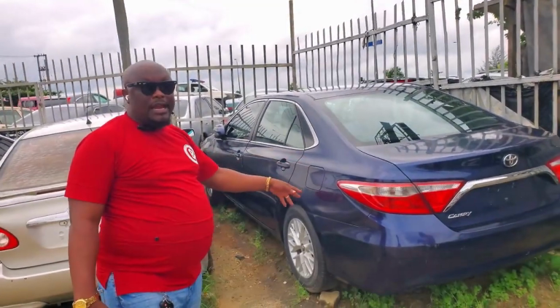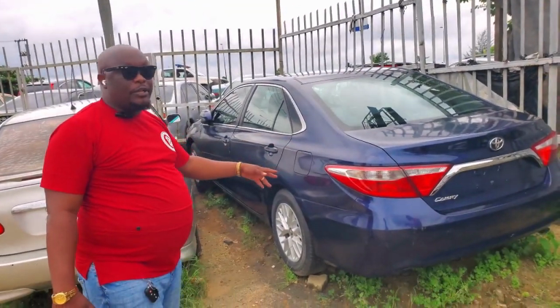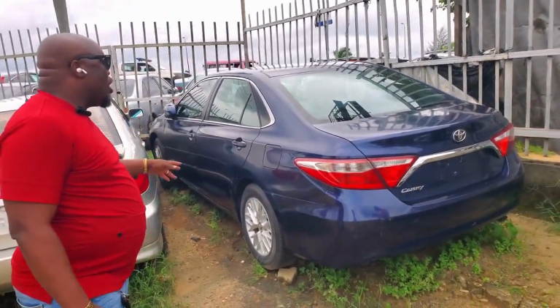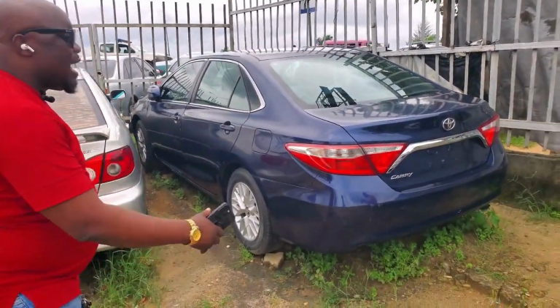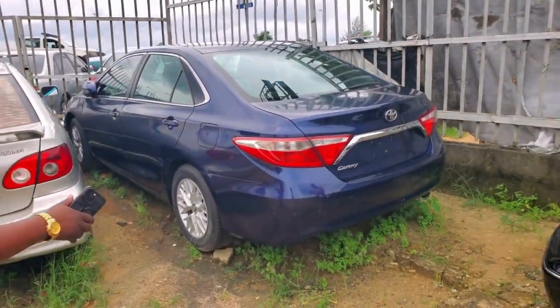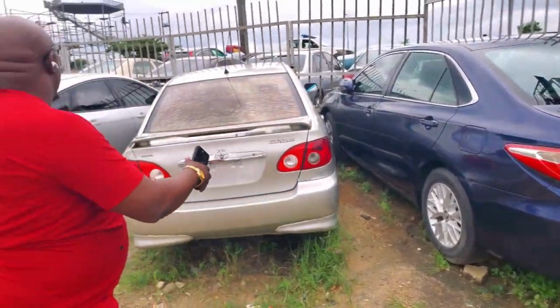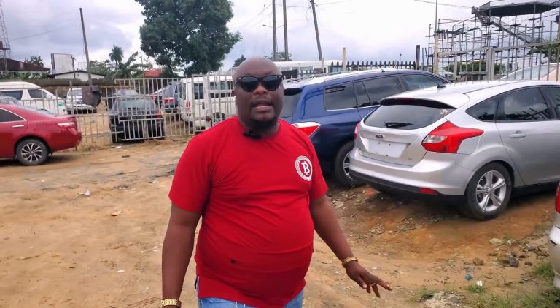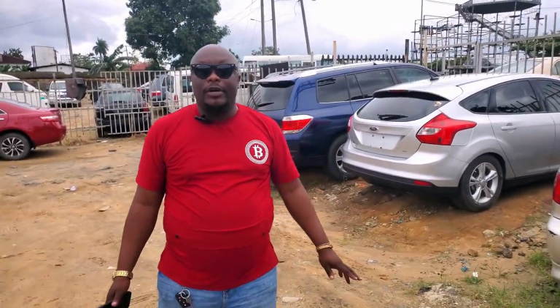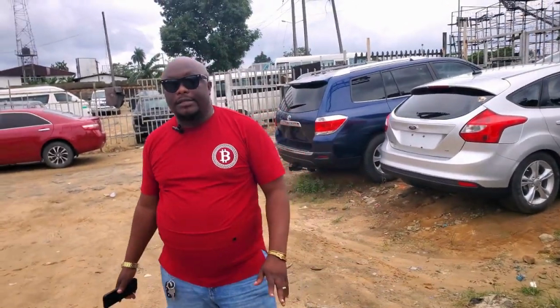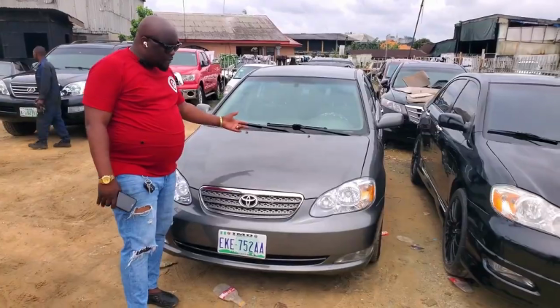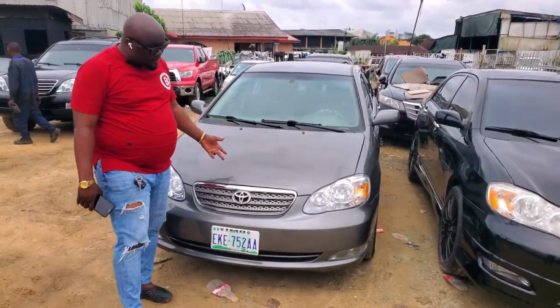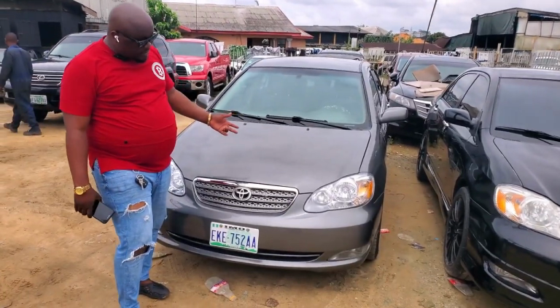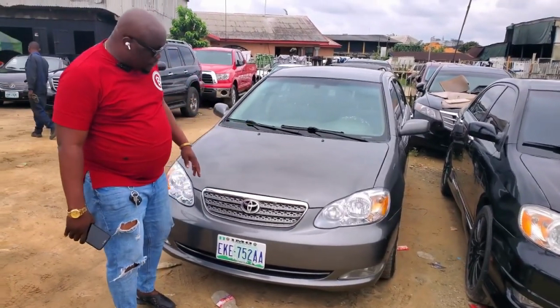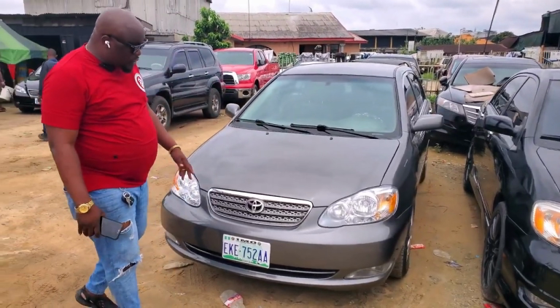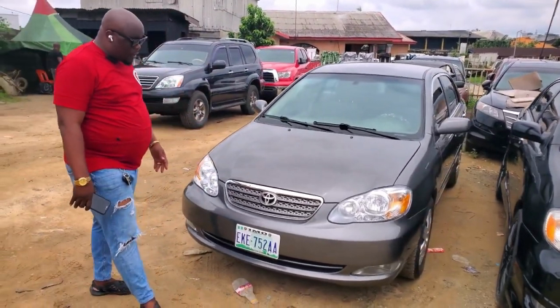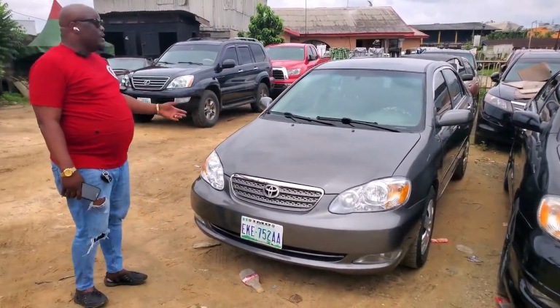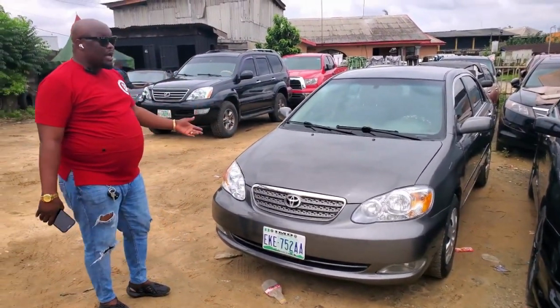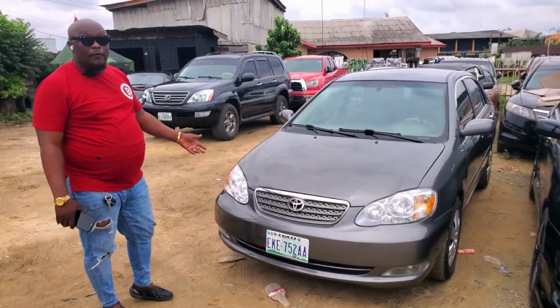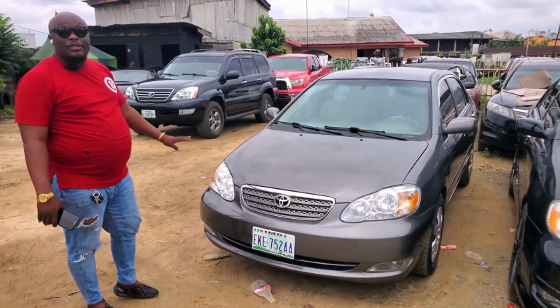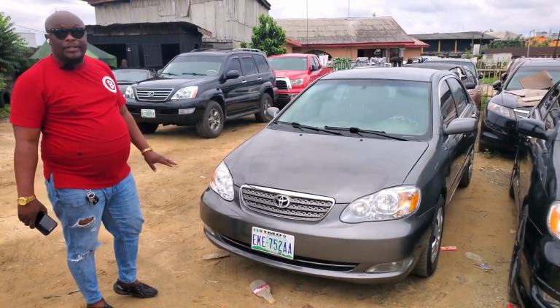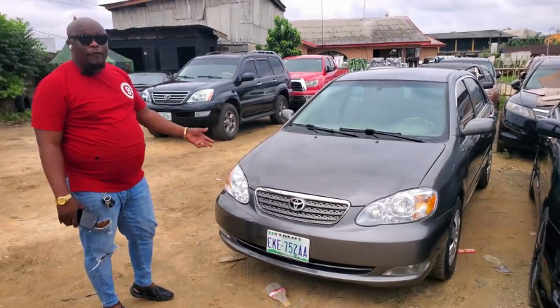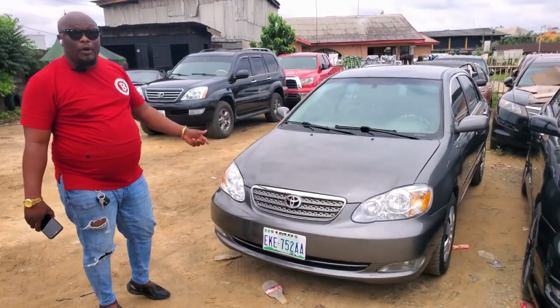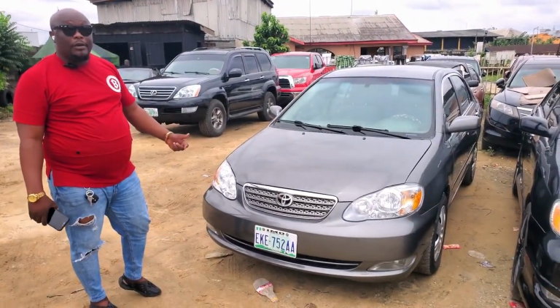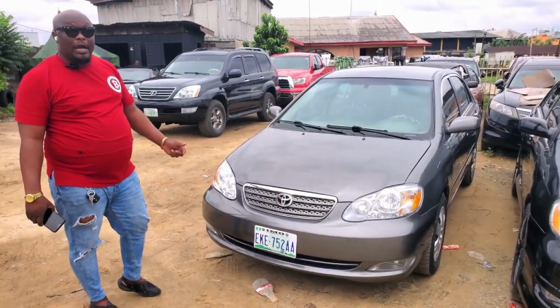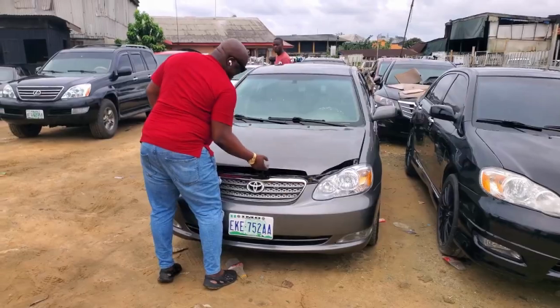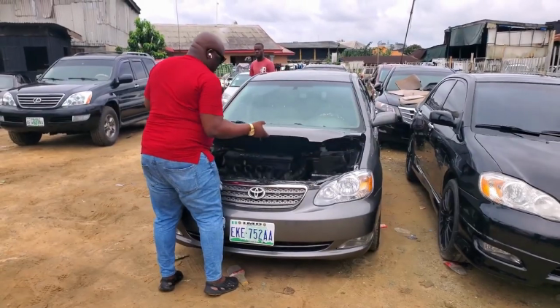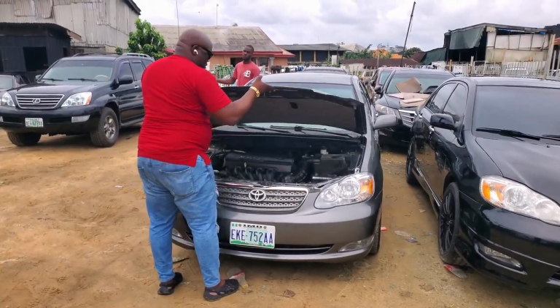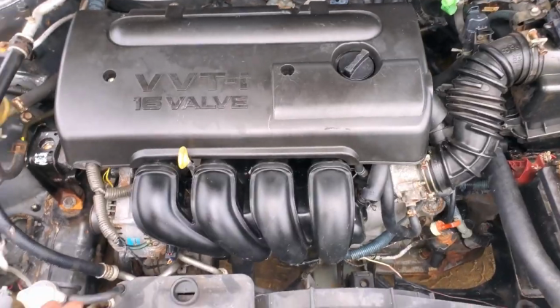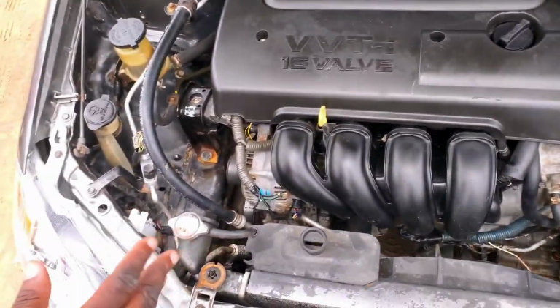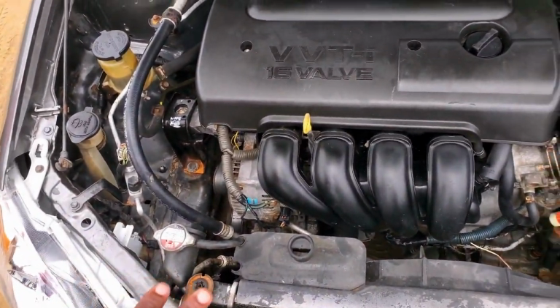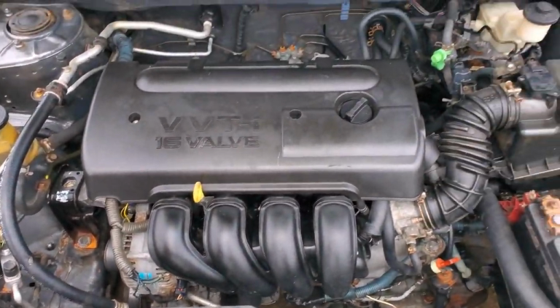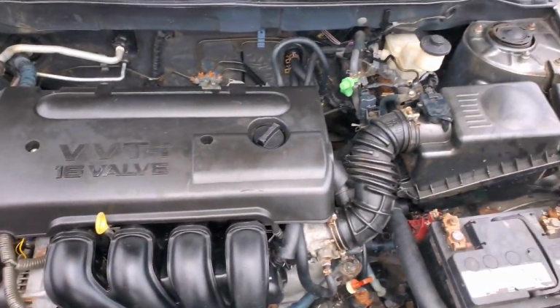Direct Belgian — all these cars I show you are direct Belgian cars. This is a 2007 Toyota Corolla, very sweet car. It's as good as Belgian. Four-plug, economic car. You can see the engine — very clean, no oil spill.